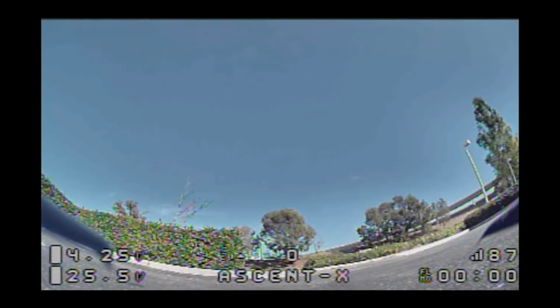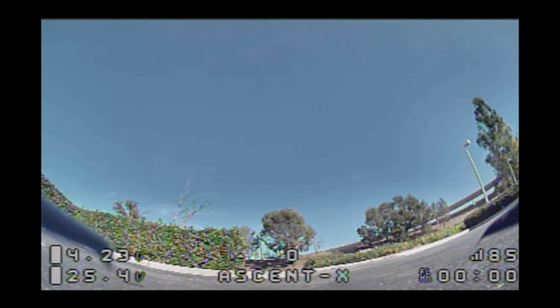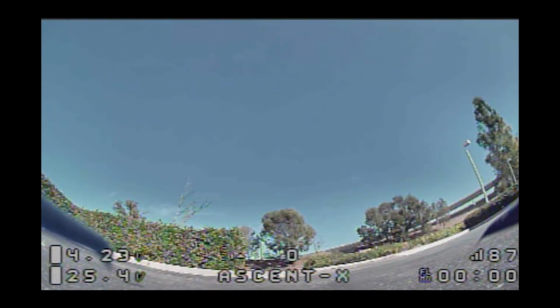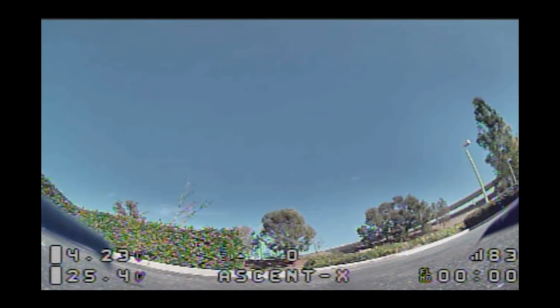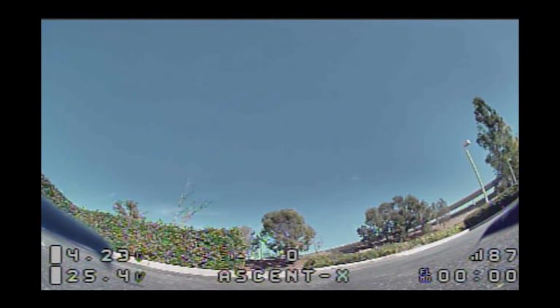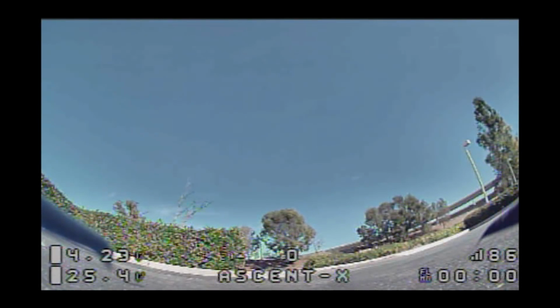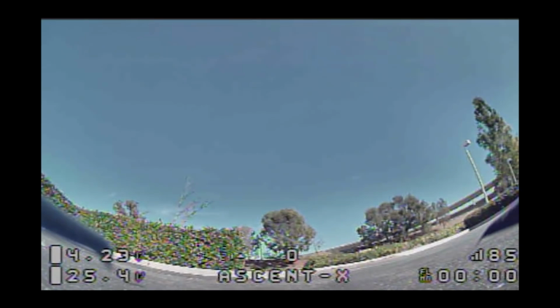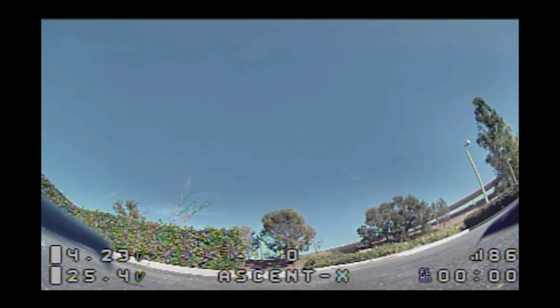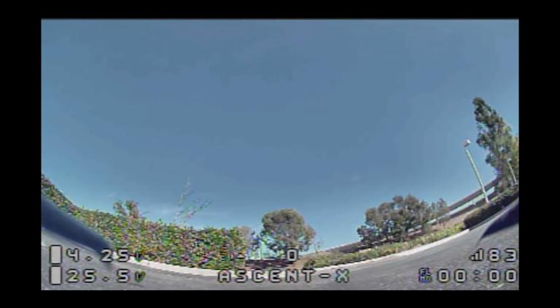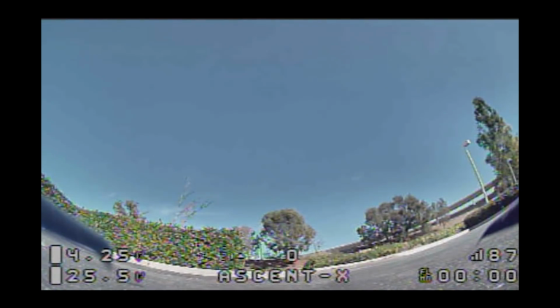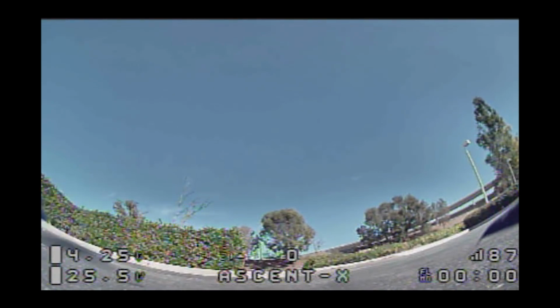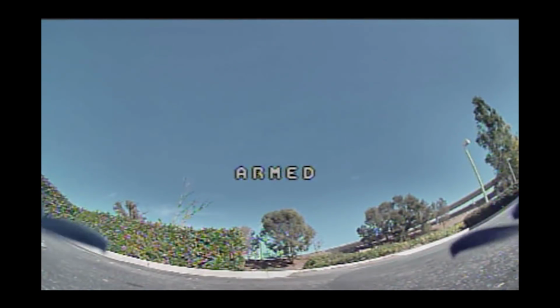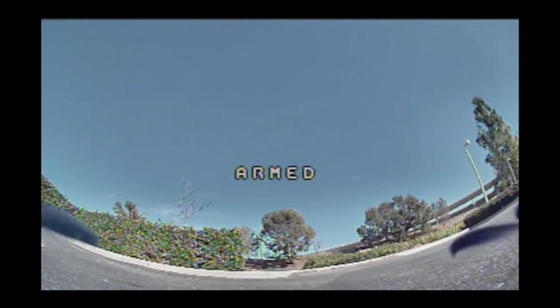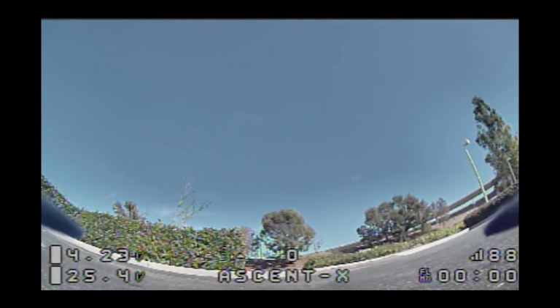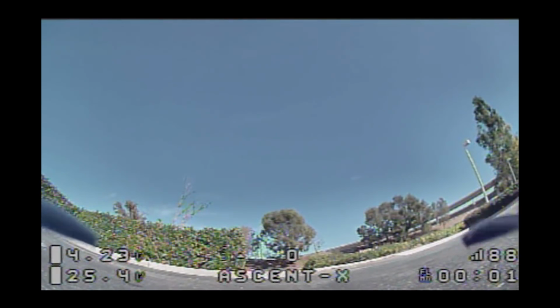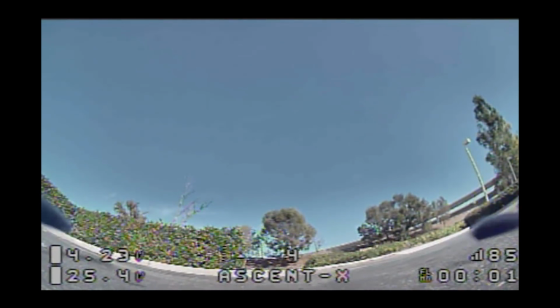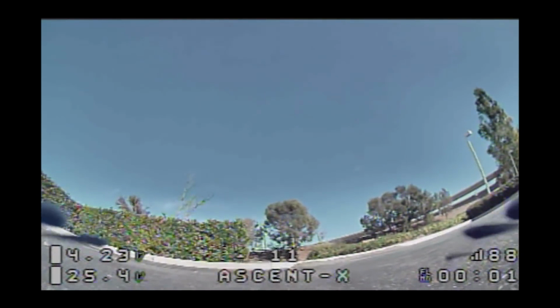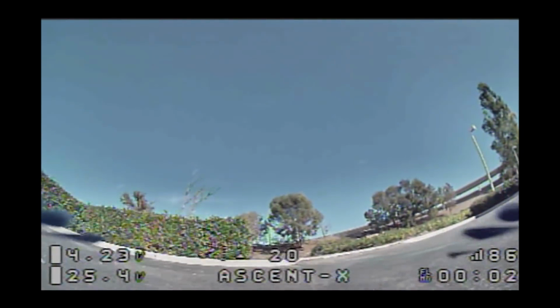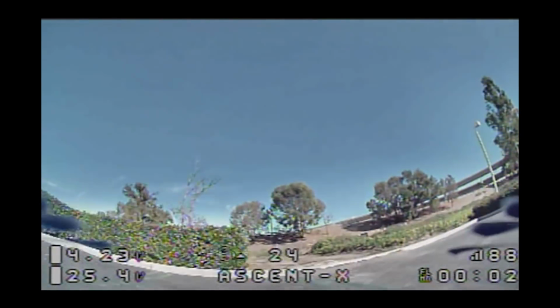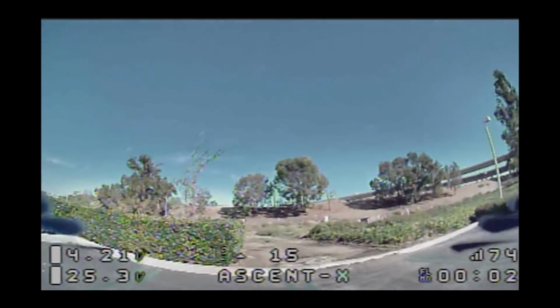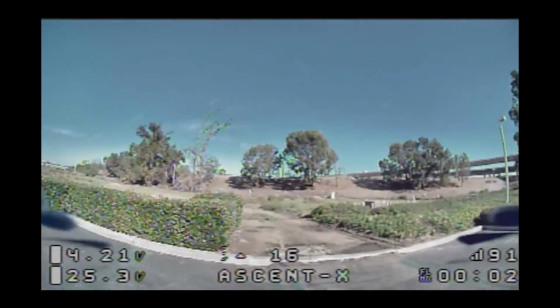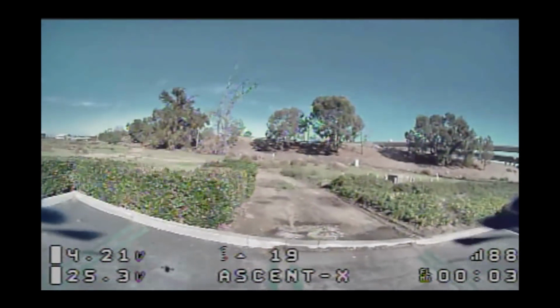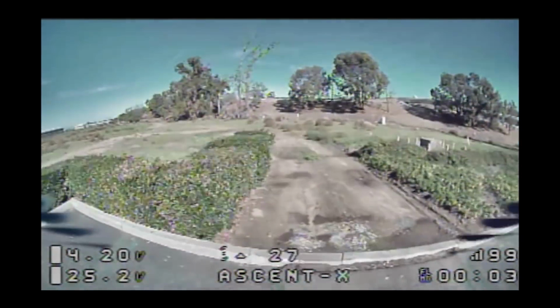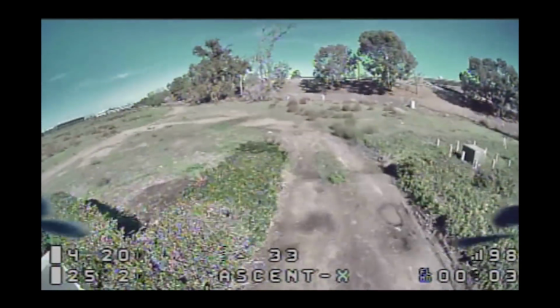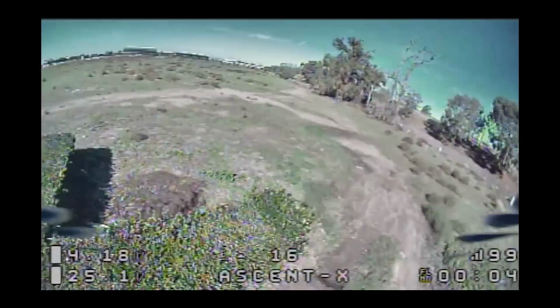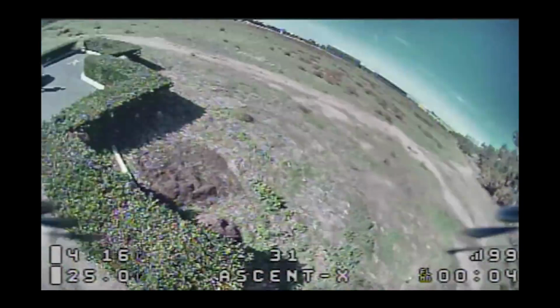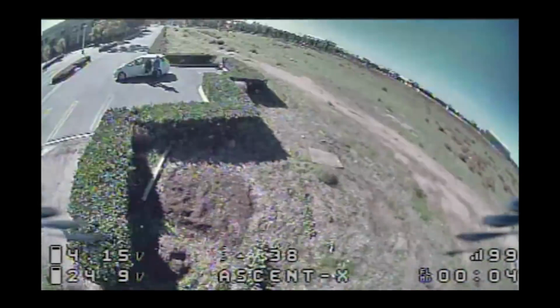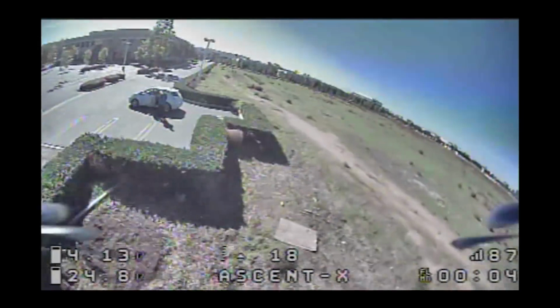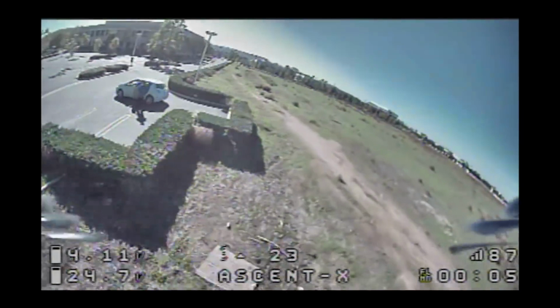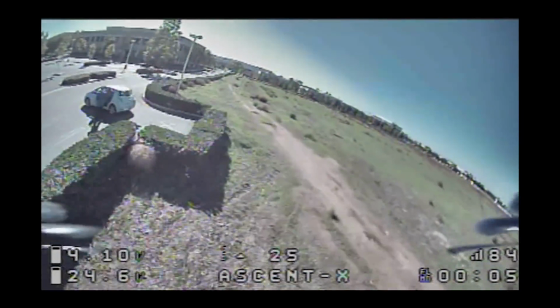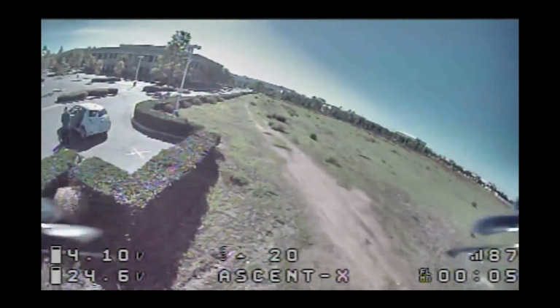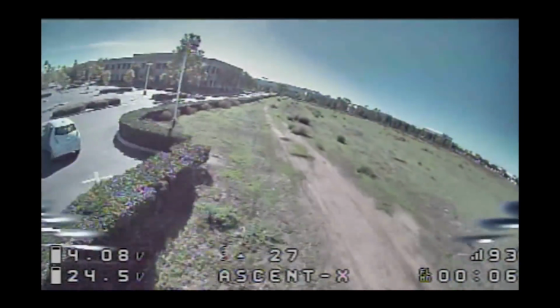Let's see how this 6S micro flies. I haven't changed the PIDs since the last 6S test on the 1306 motor. Let's do a full throttle.